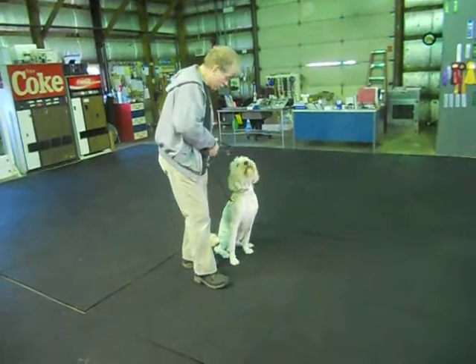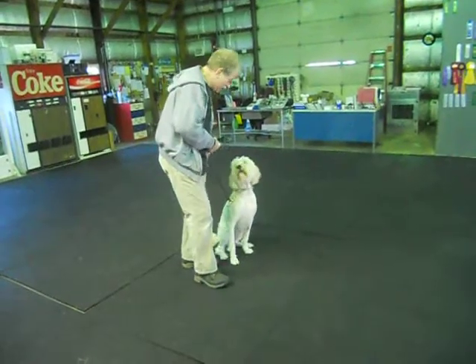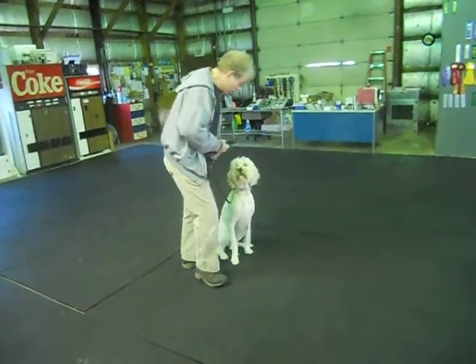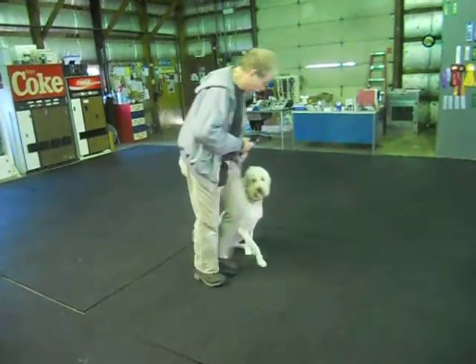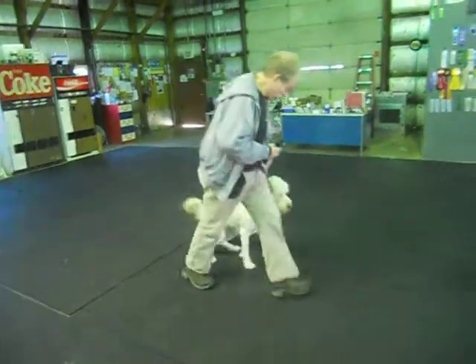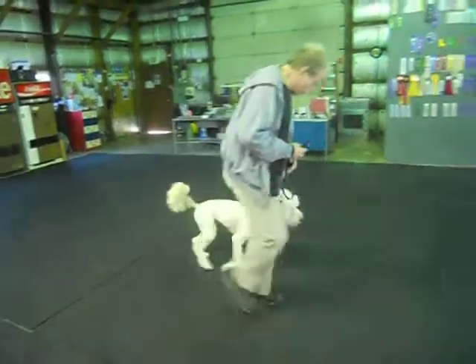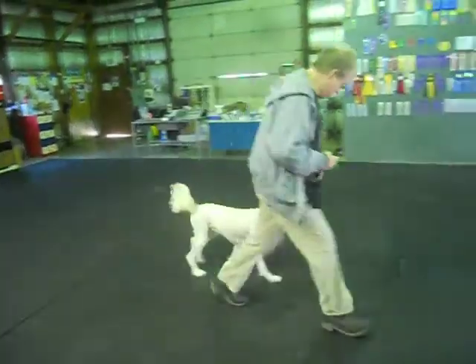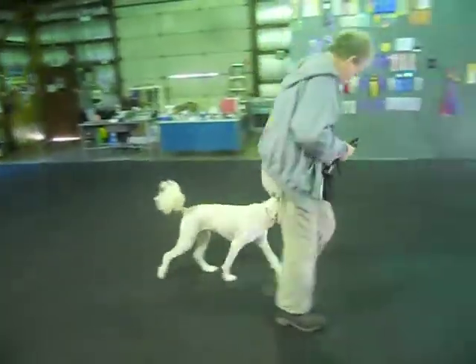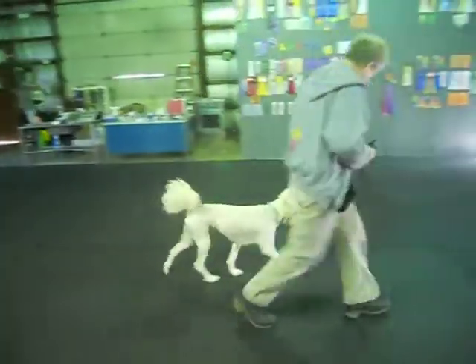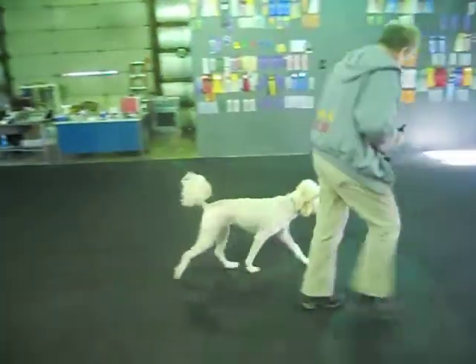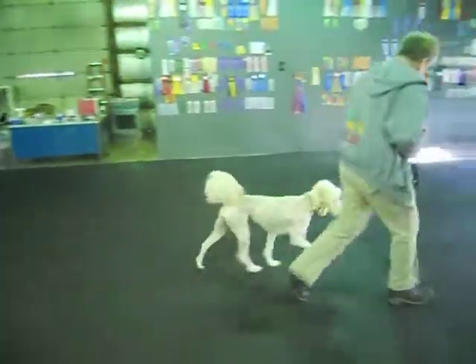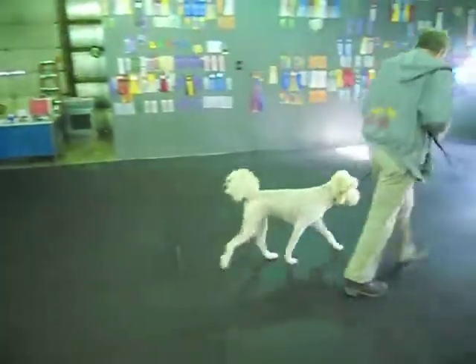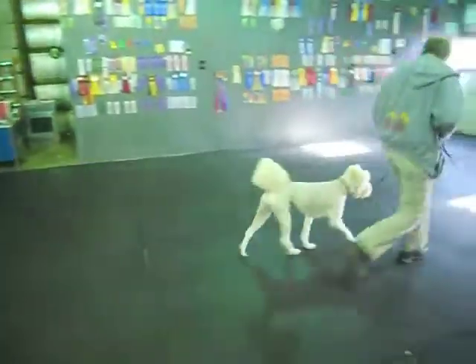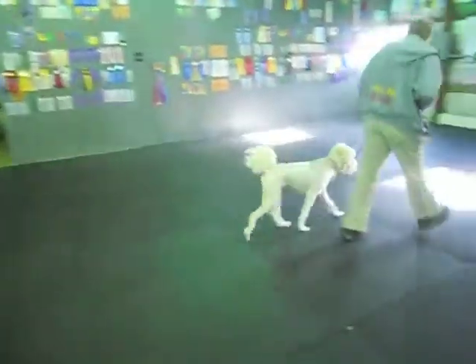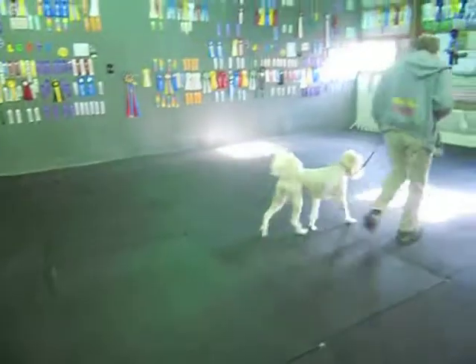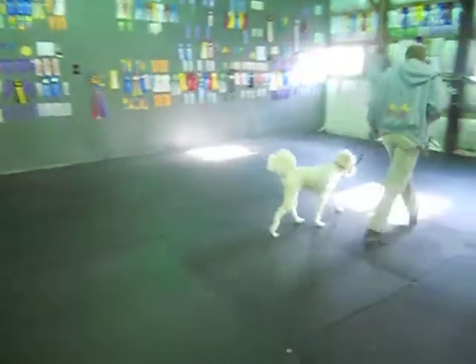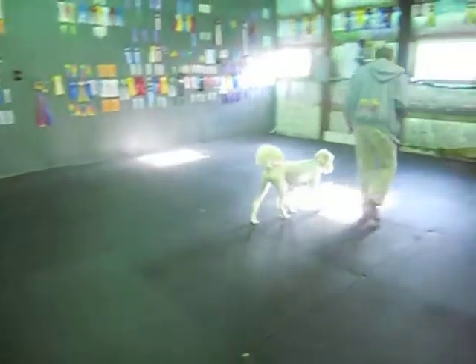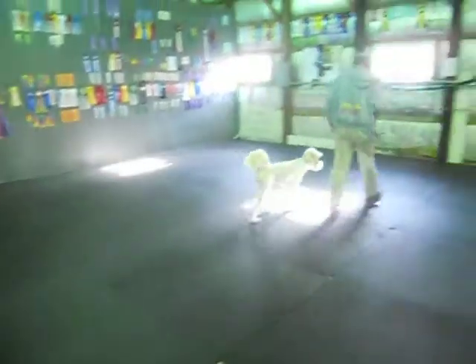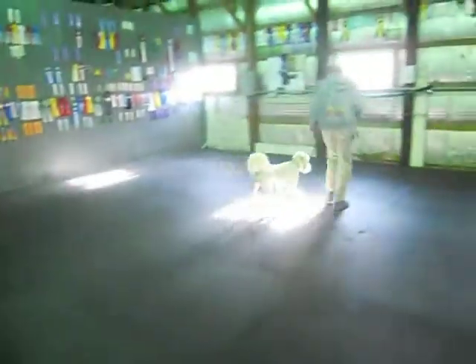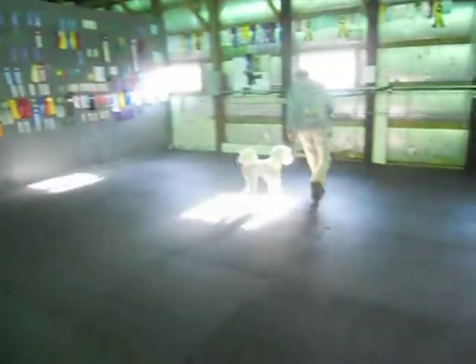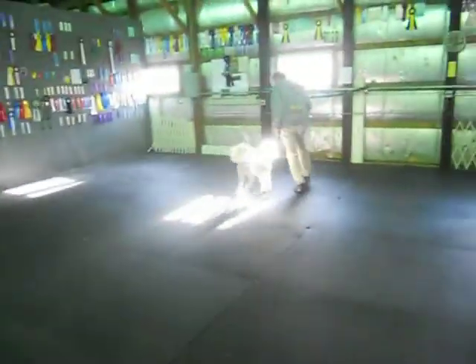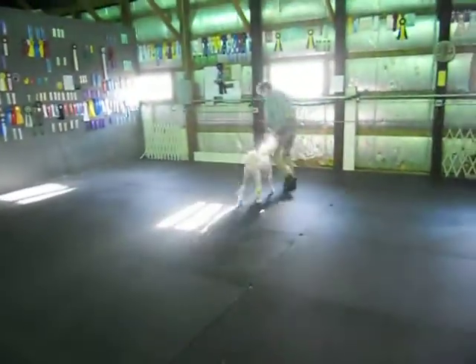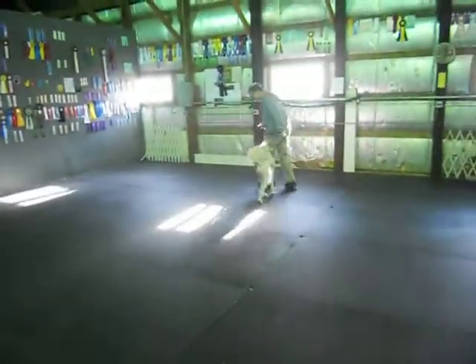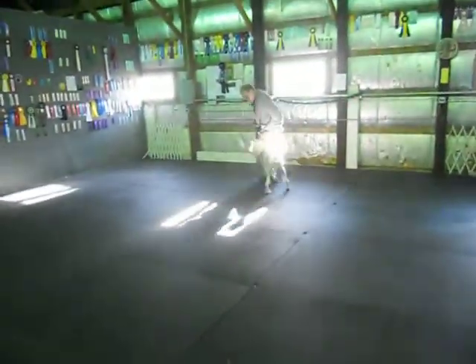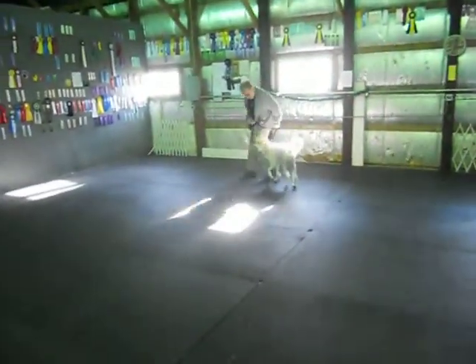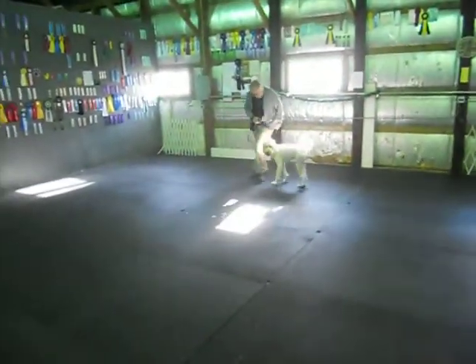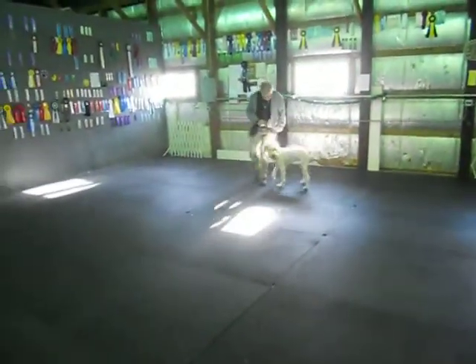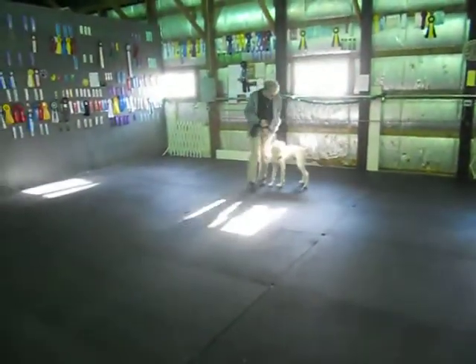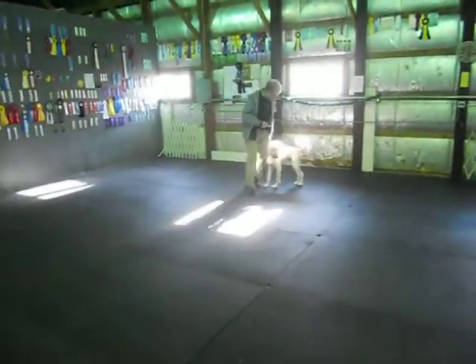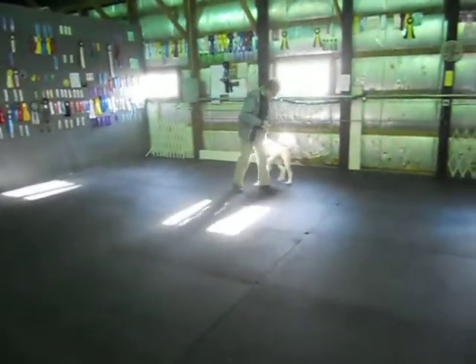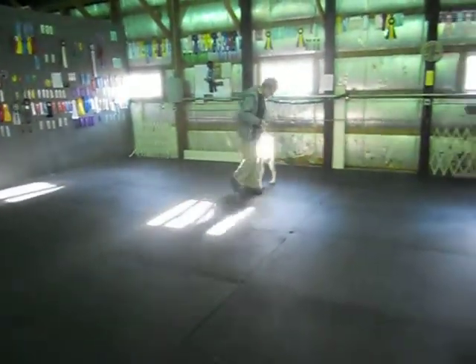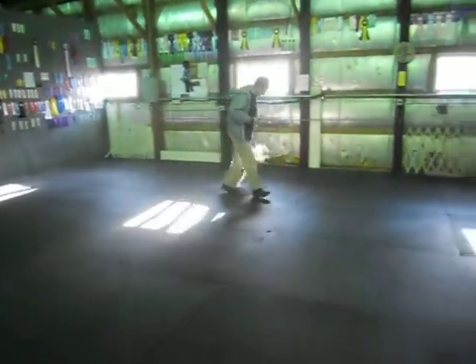Miley, heel. Good, good. Back. Watch the rear adjust. Back. Good, good.